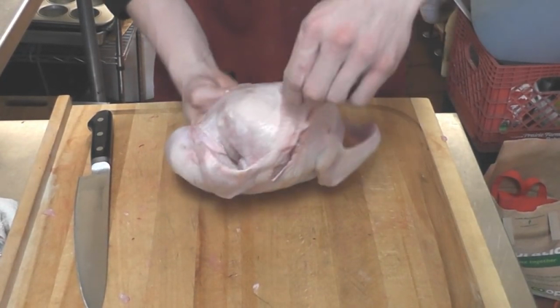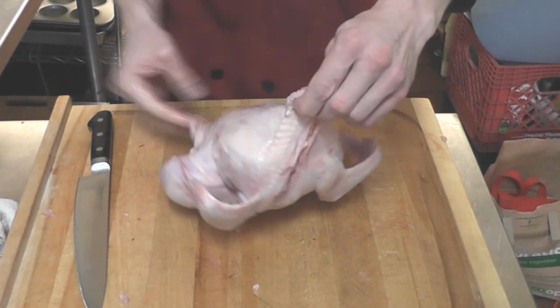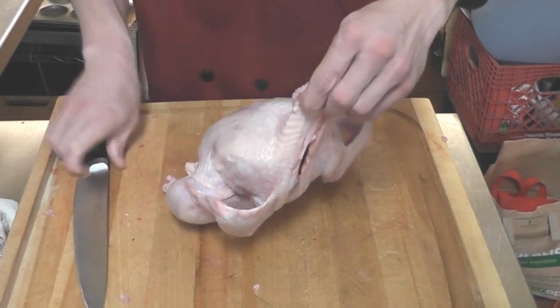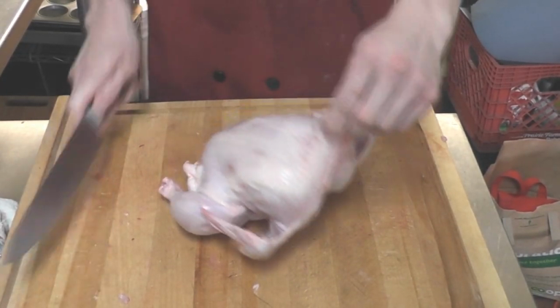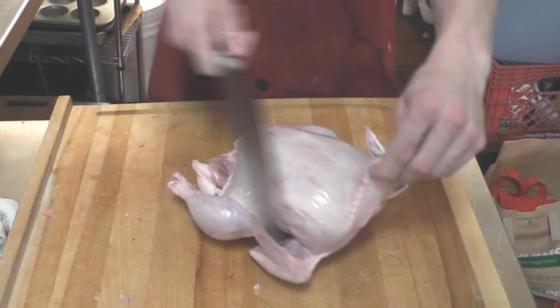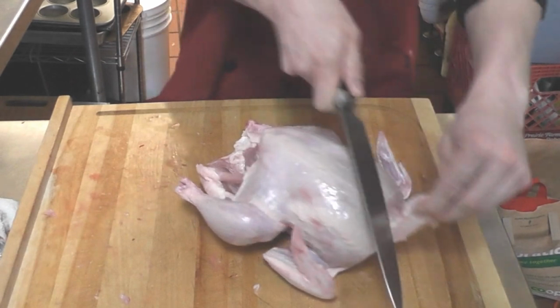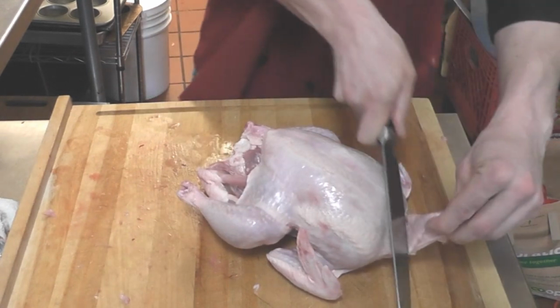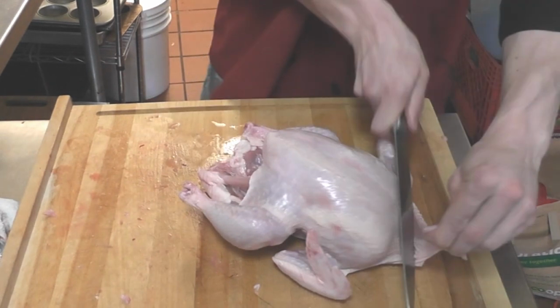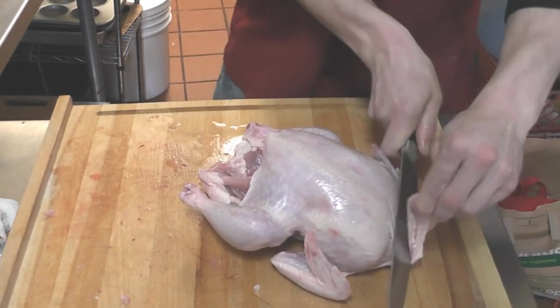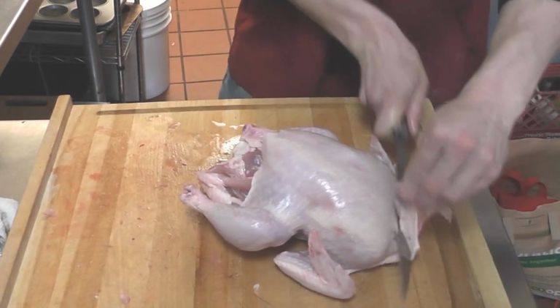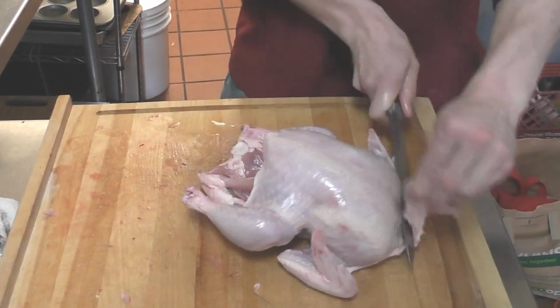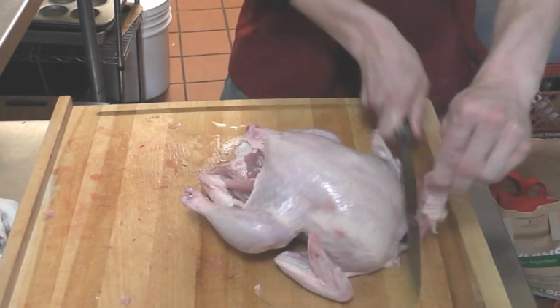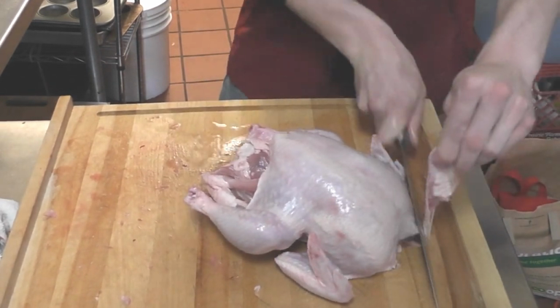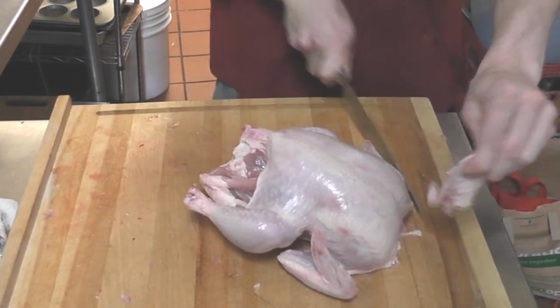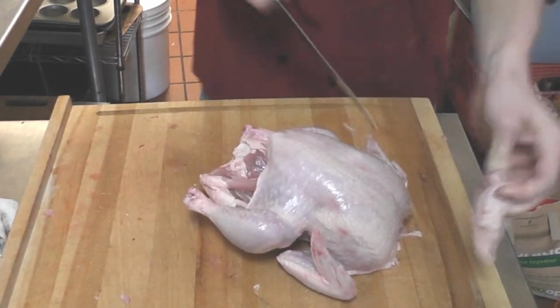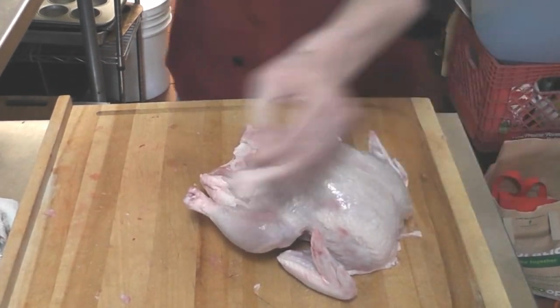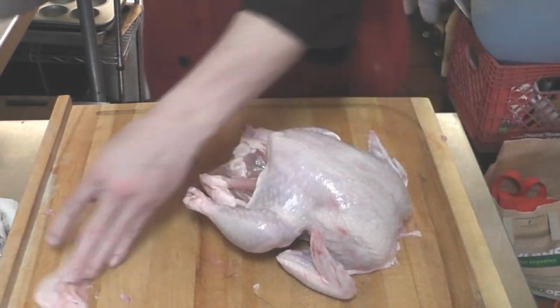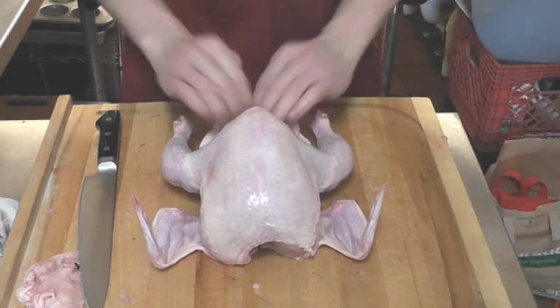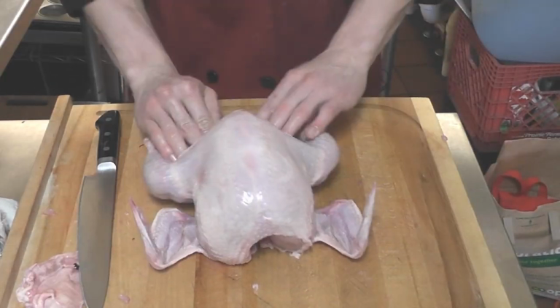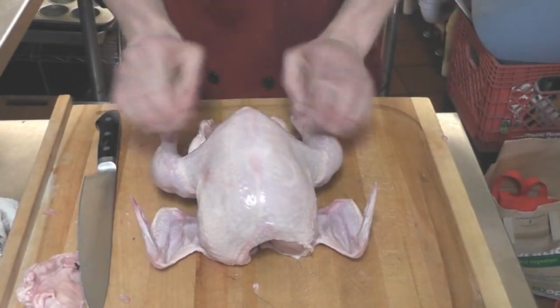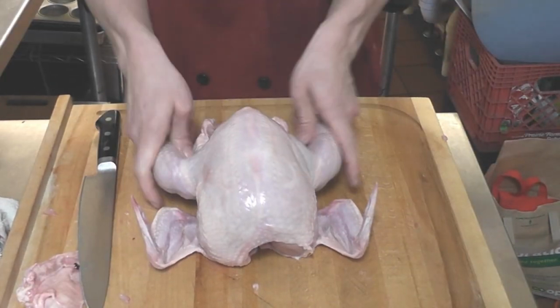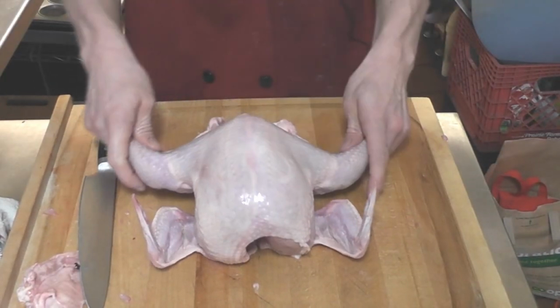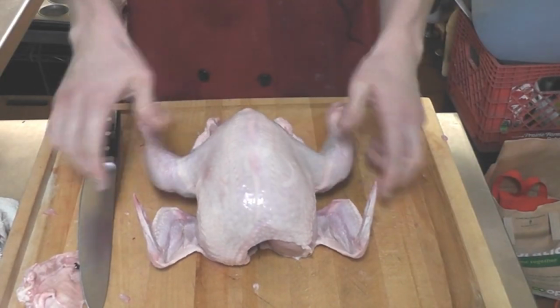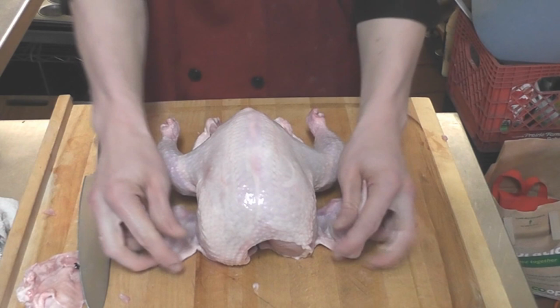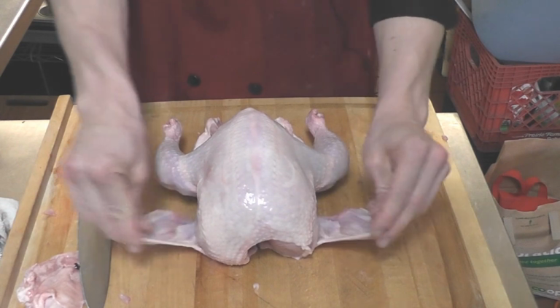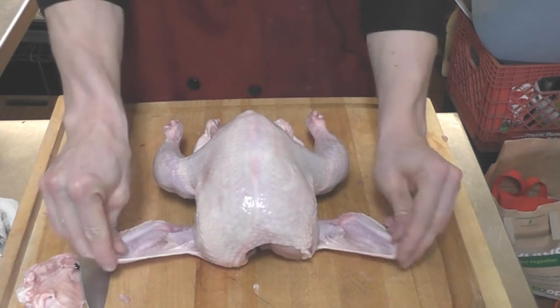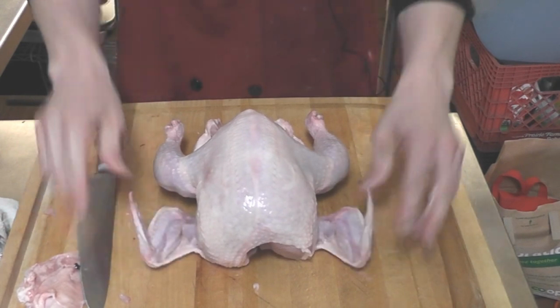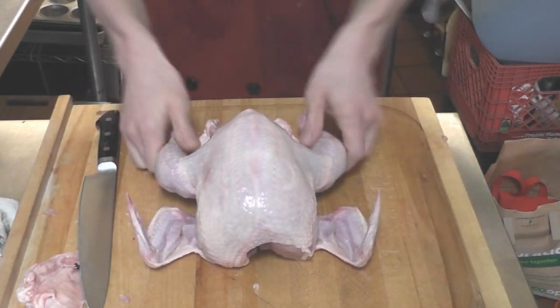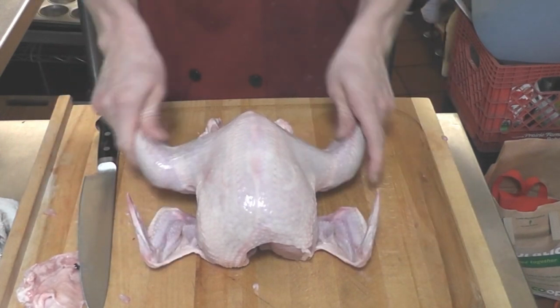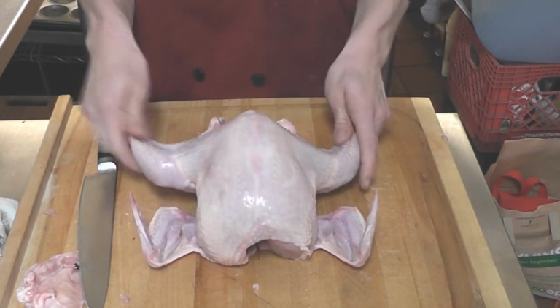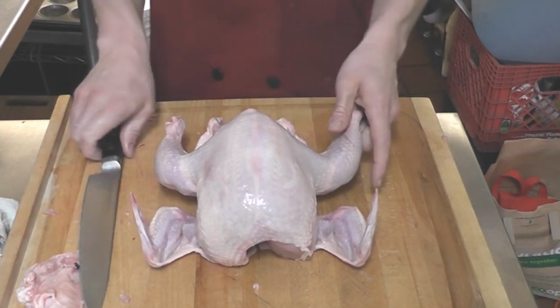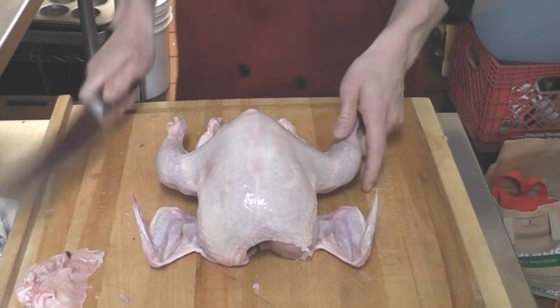one of the things I like to do is to remove this excess skin up around the neck. Lay it on its back, spread out the wings, spread out the legs.